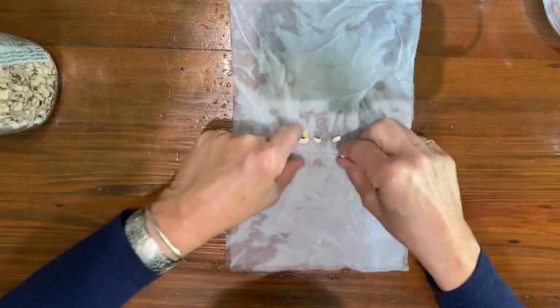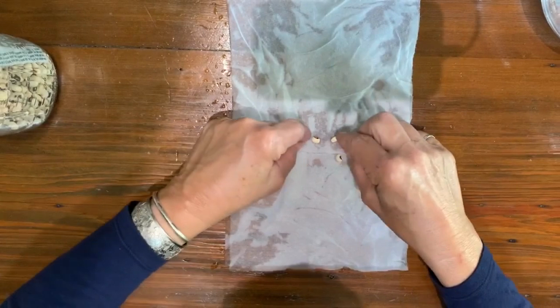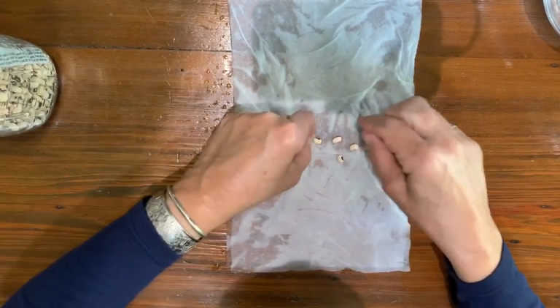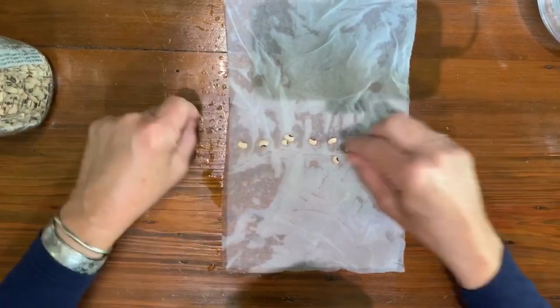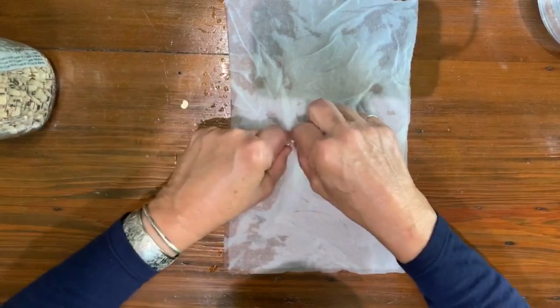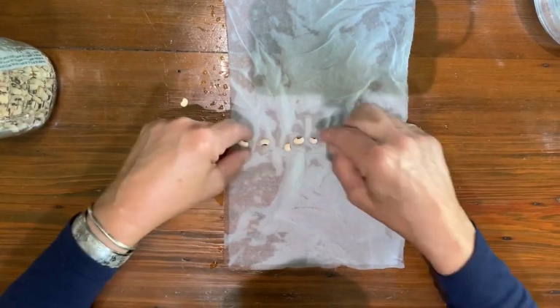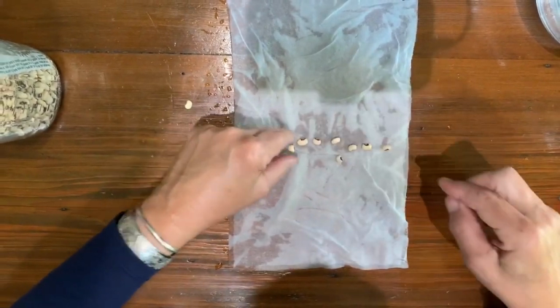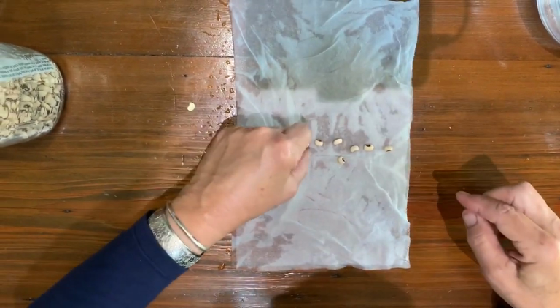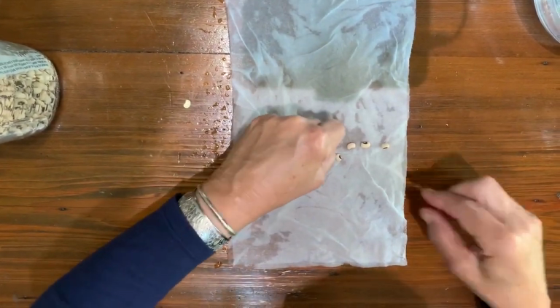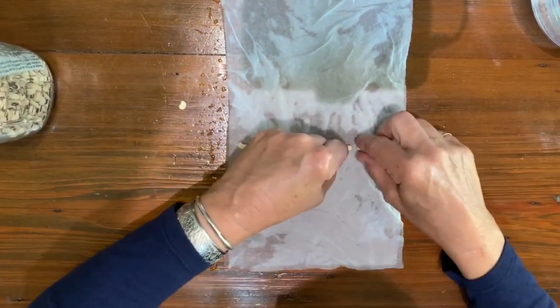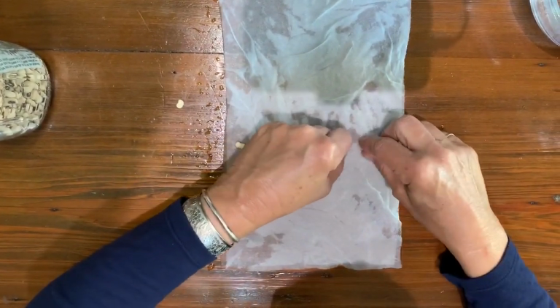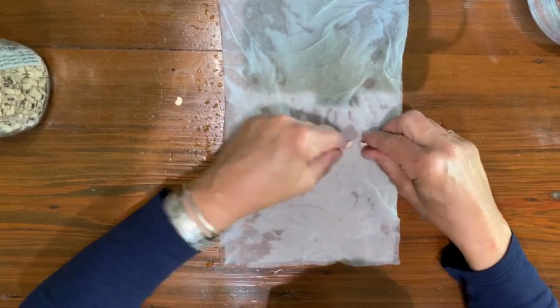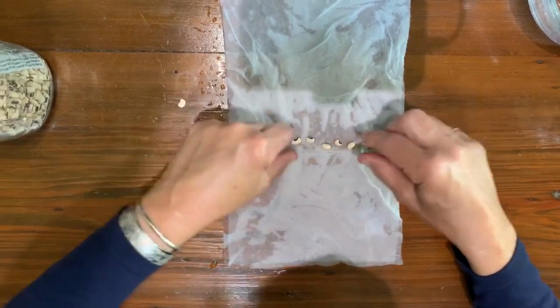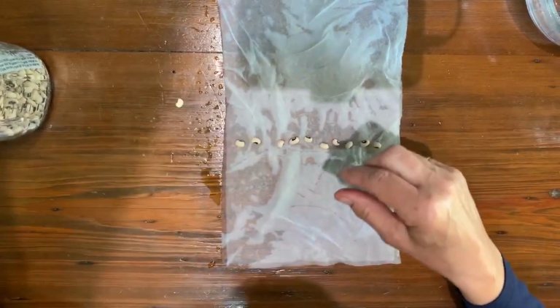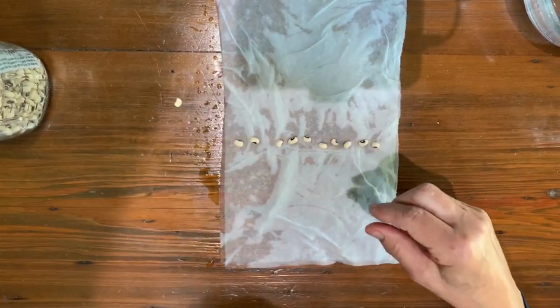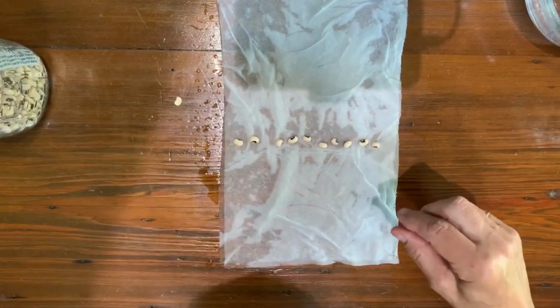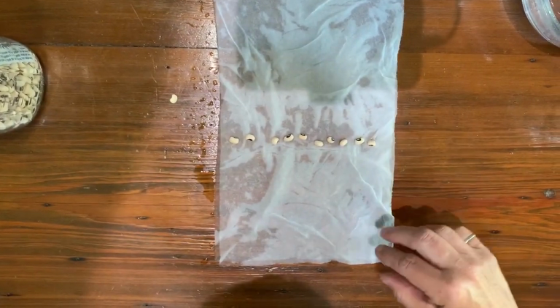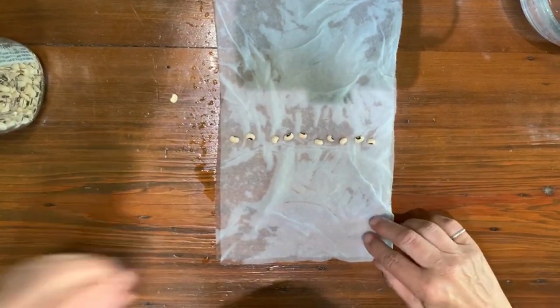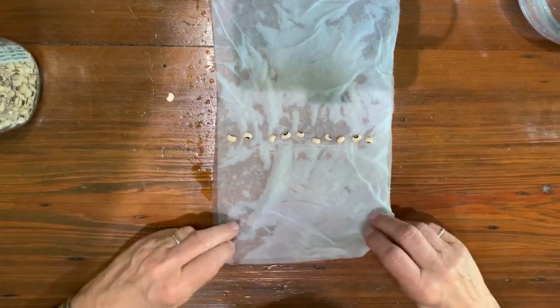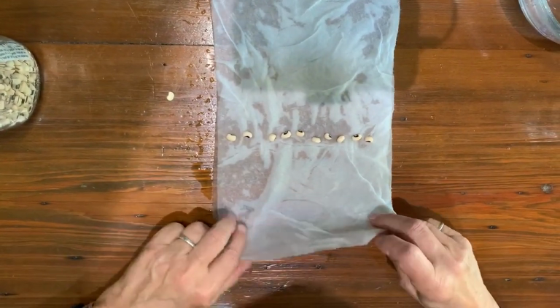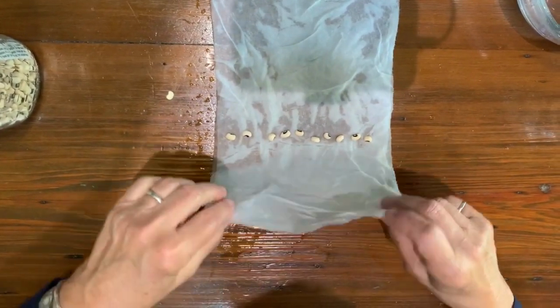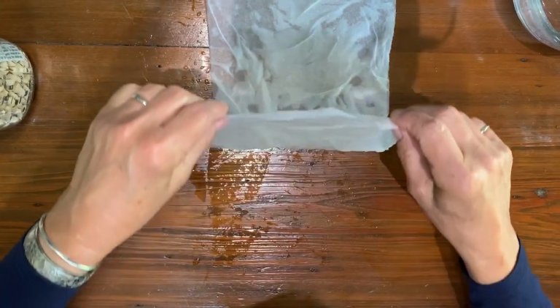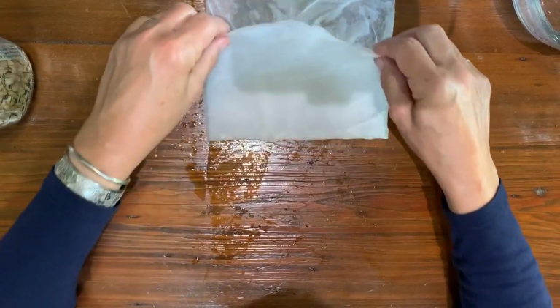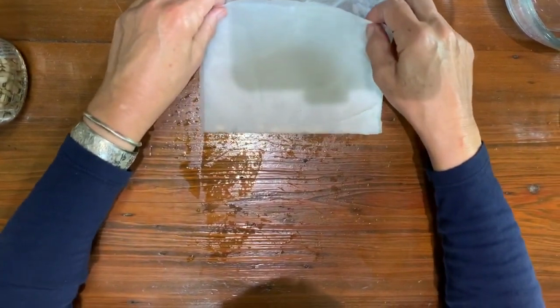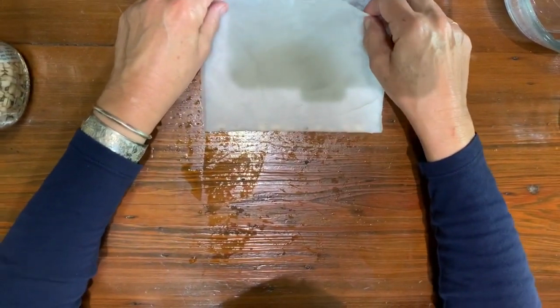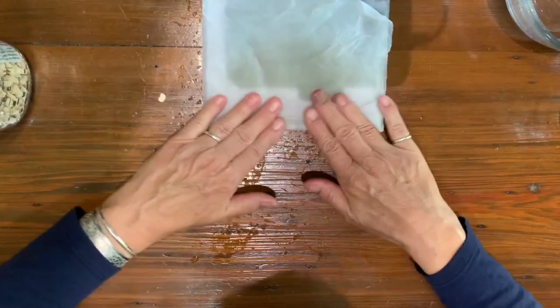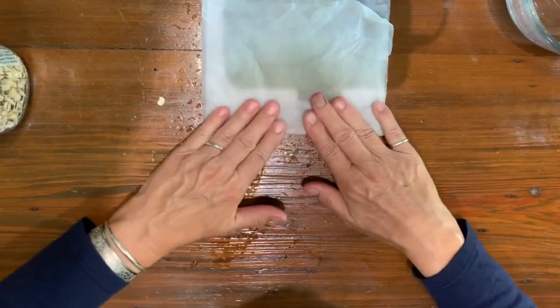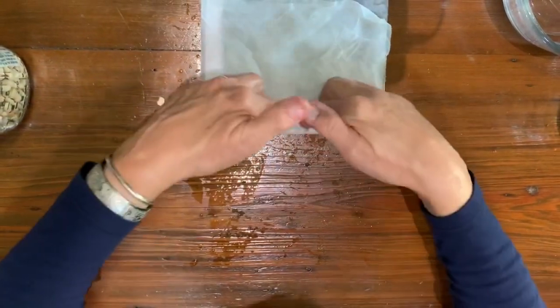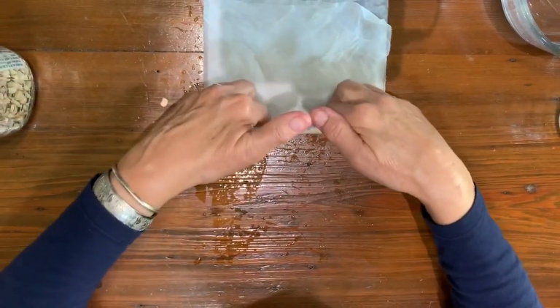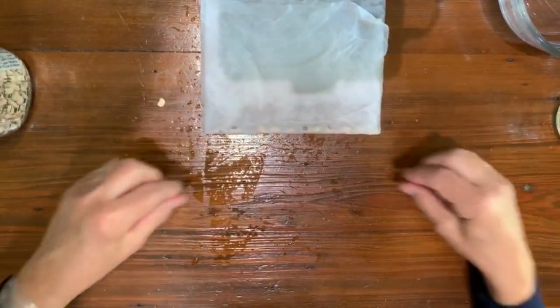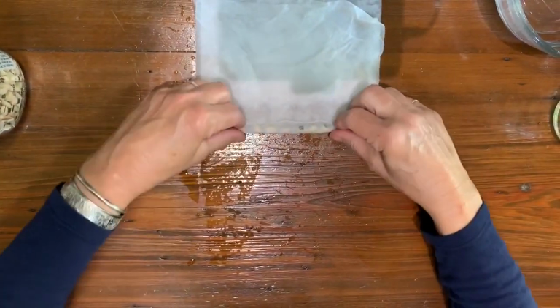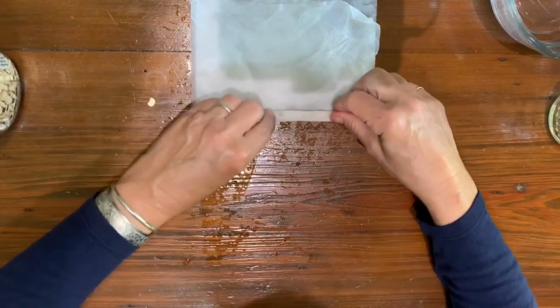We've got our 10 seeds. I'm going to fold it with the peas in it — and there's my little pea line. Then I'm going to roll it up.